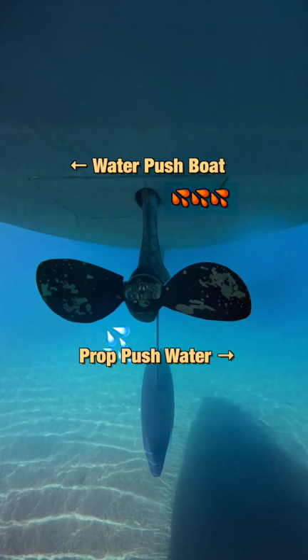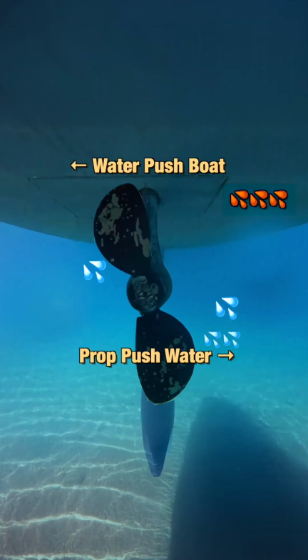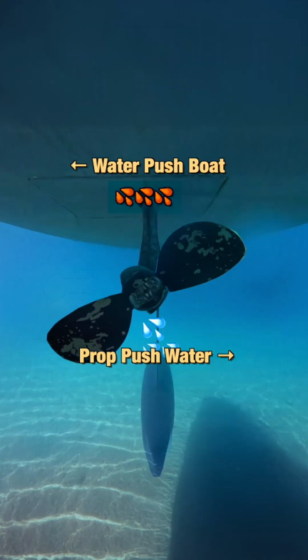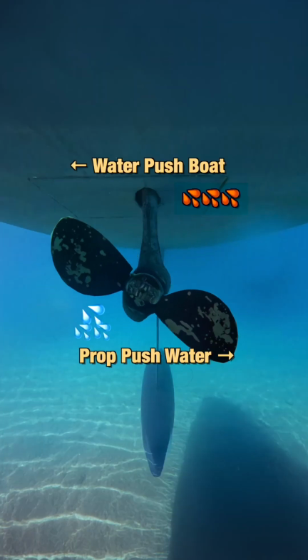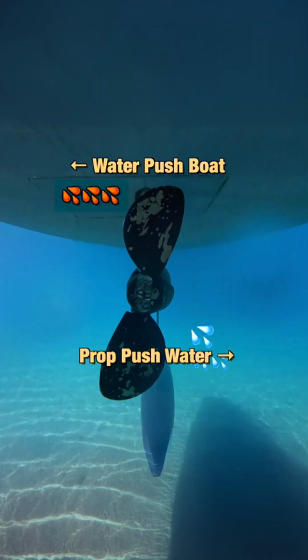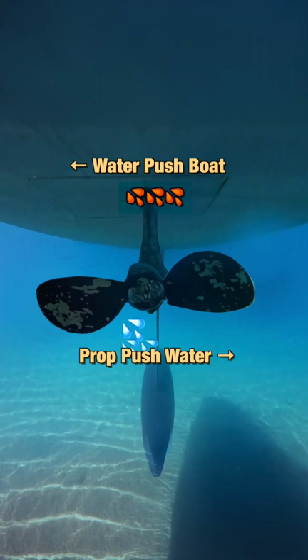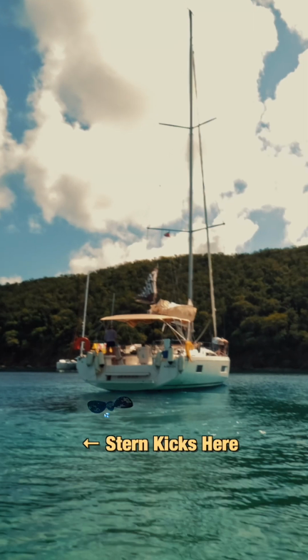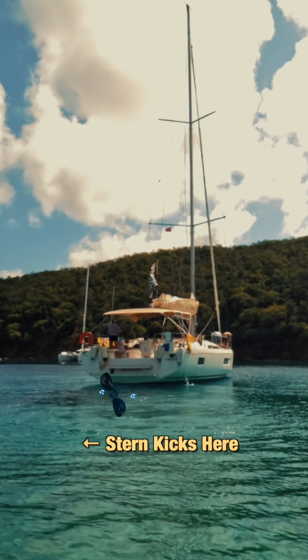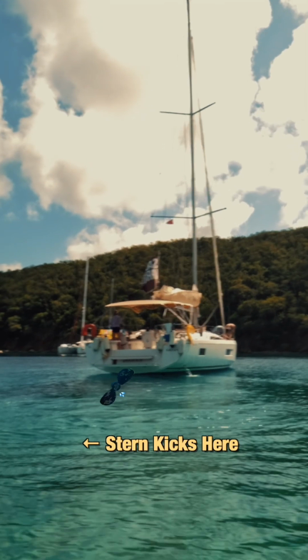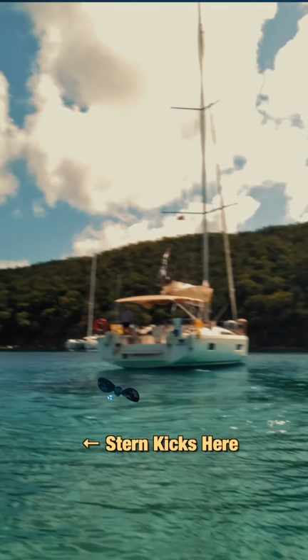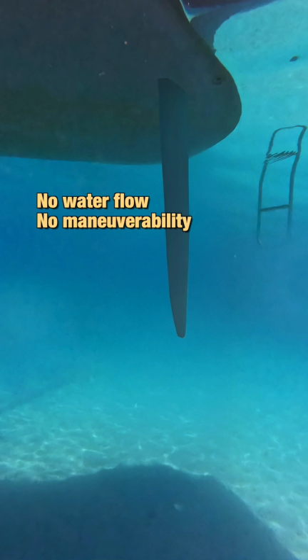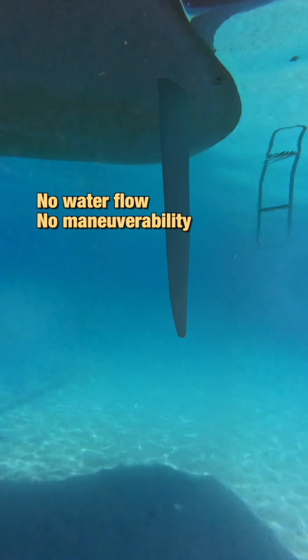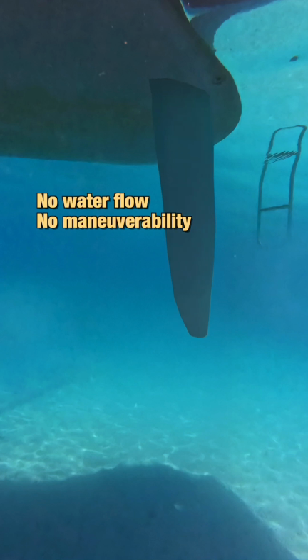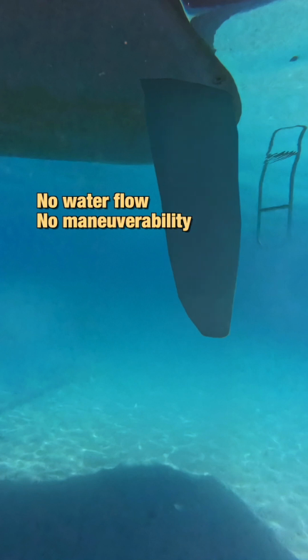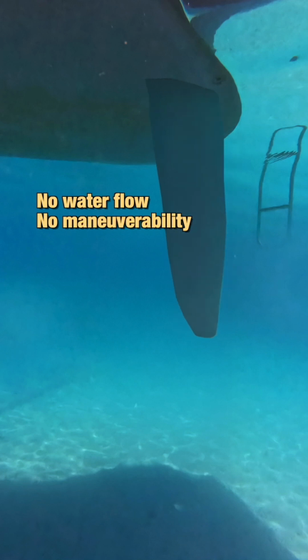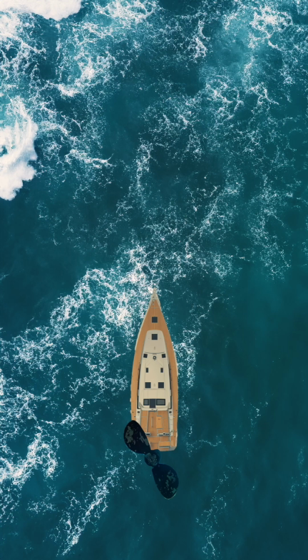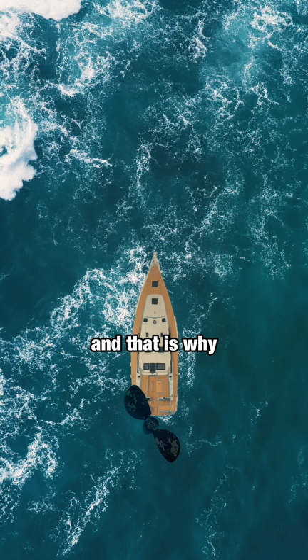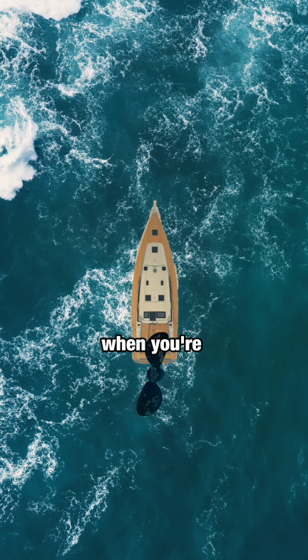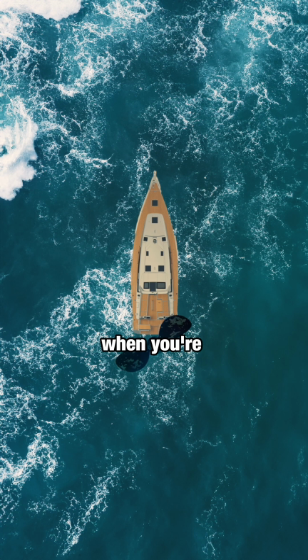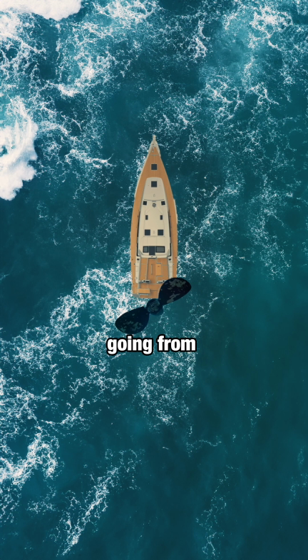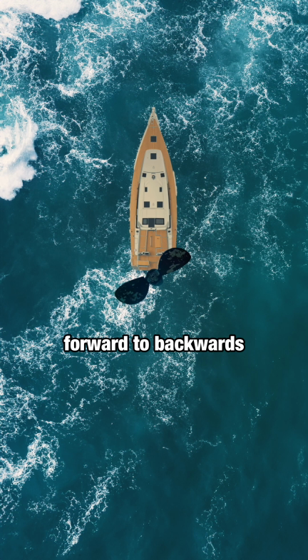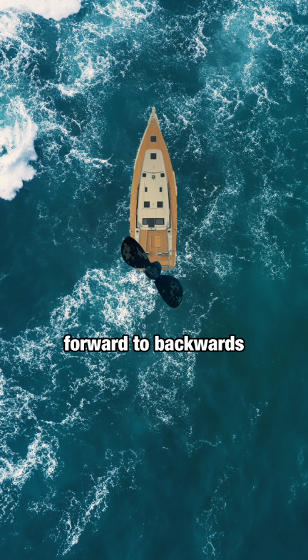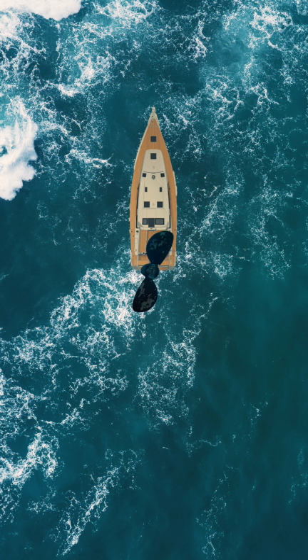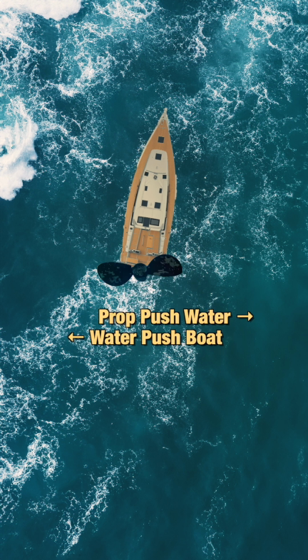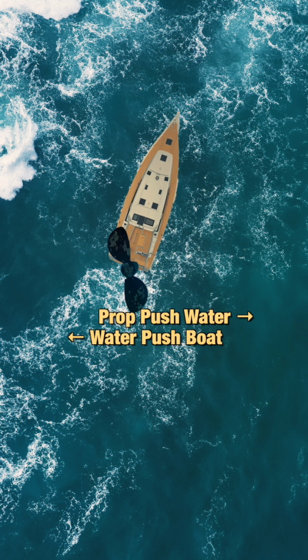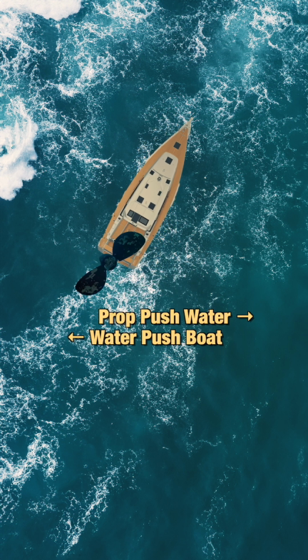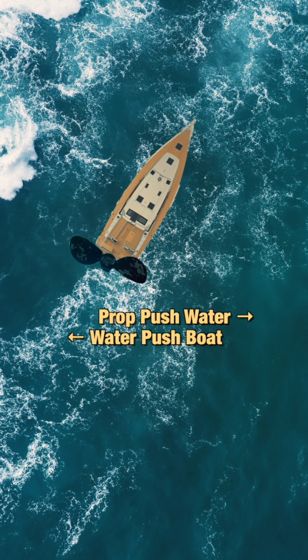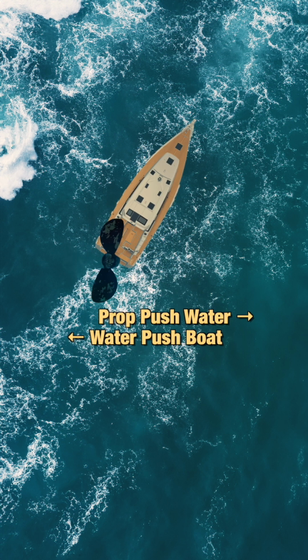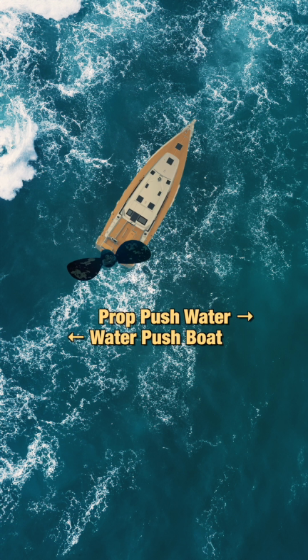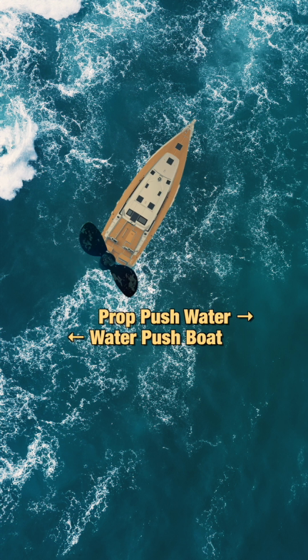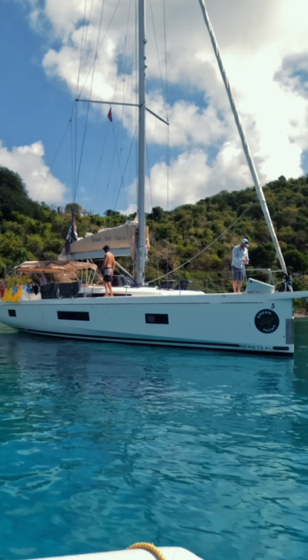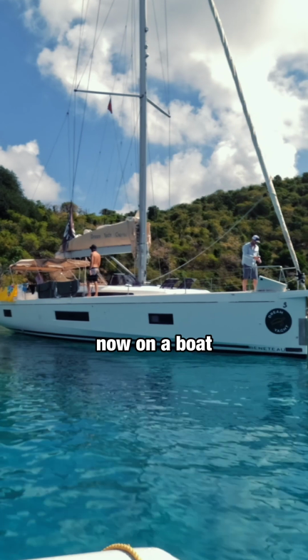But when do you feel it? You notice it when you're not moving over the water — when moving the rudder has no effect on your boat. And that is why when you're going from forward to backwards, you feel that your stern is kicking you towards one side.